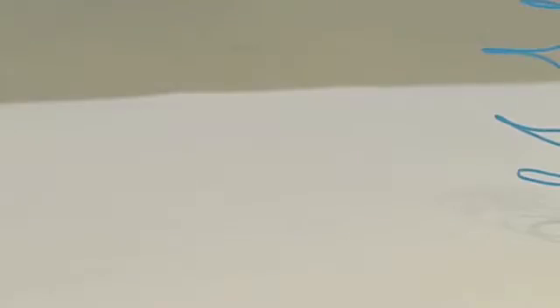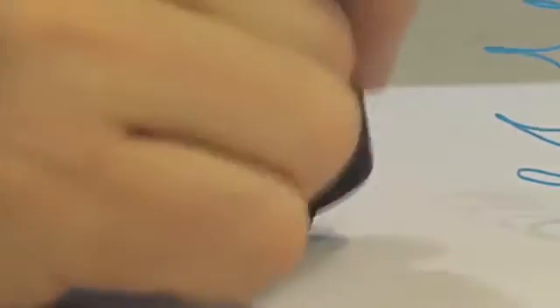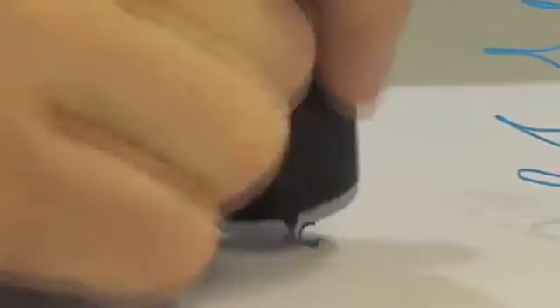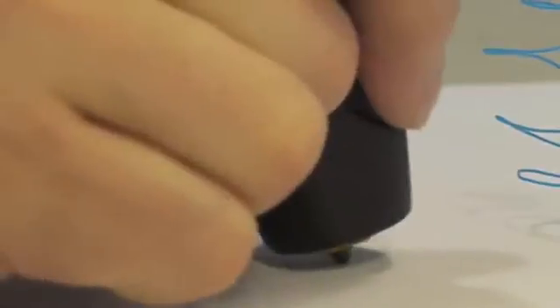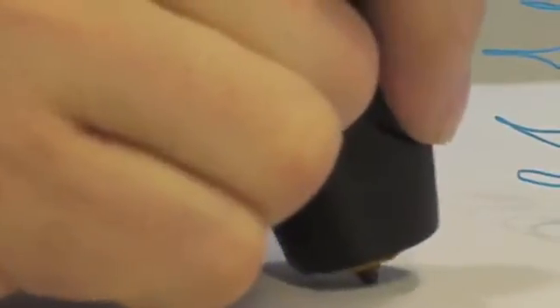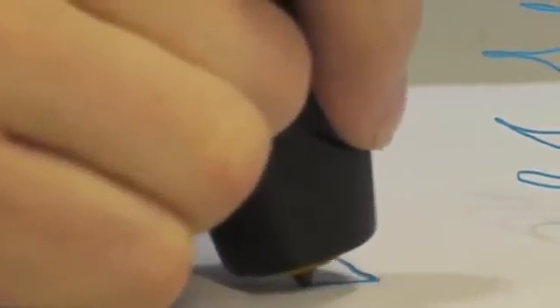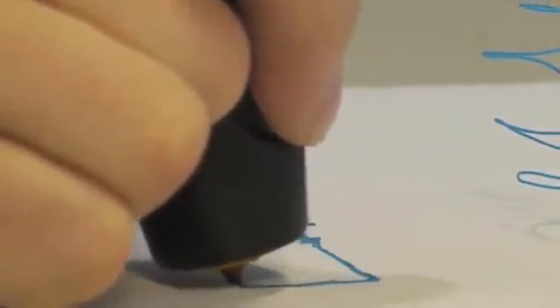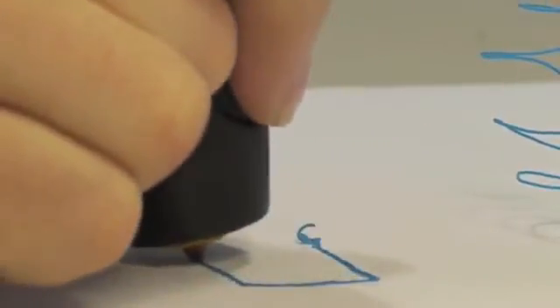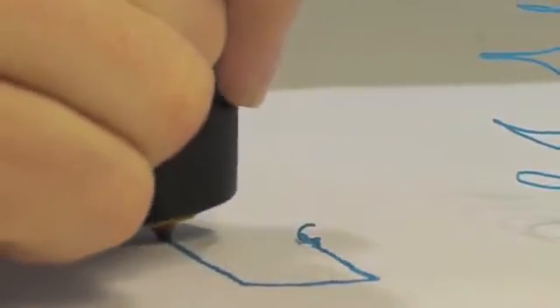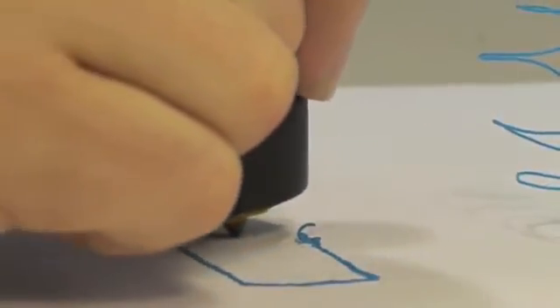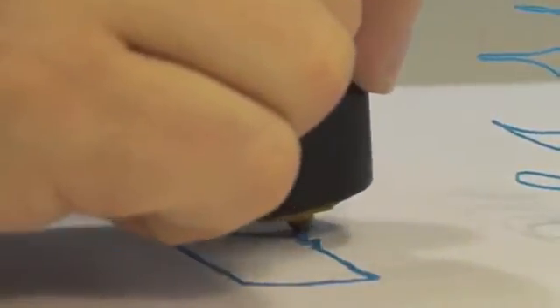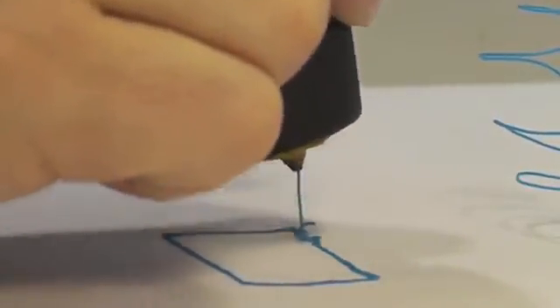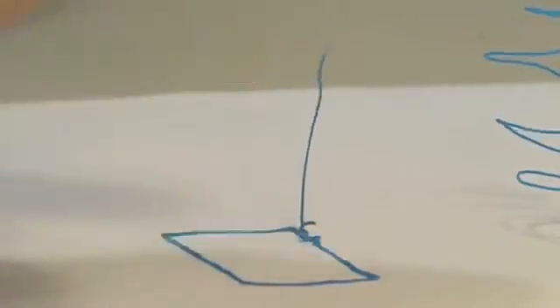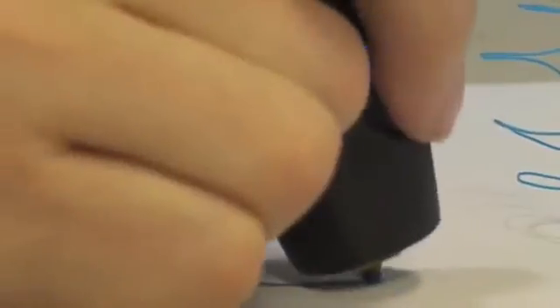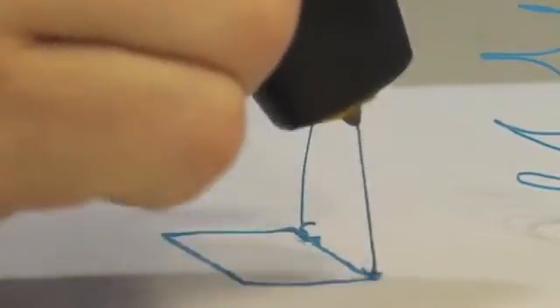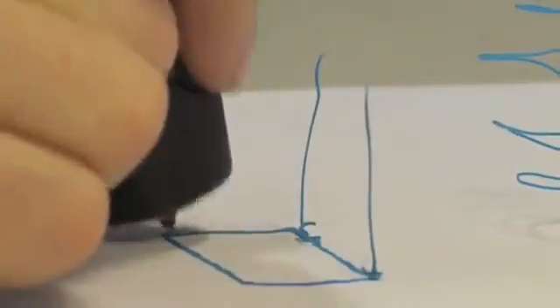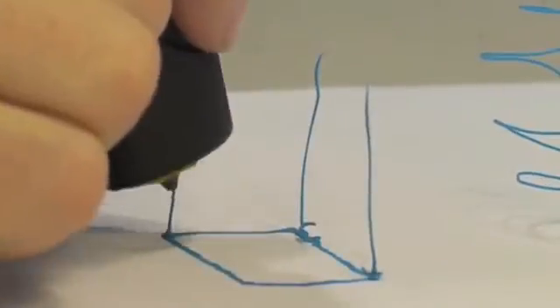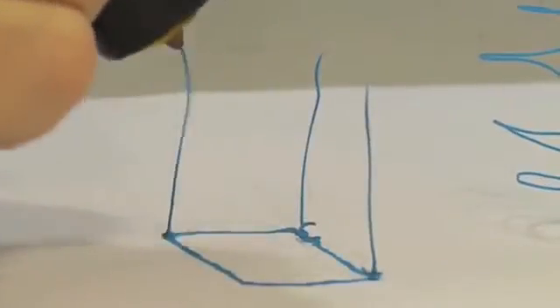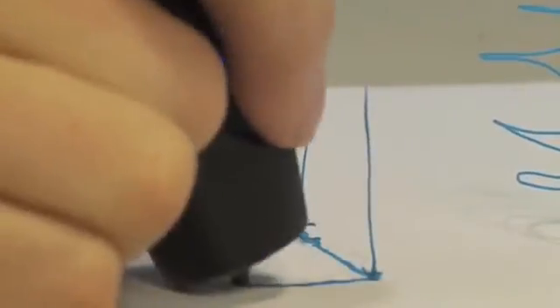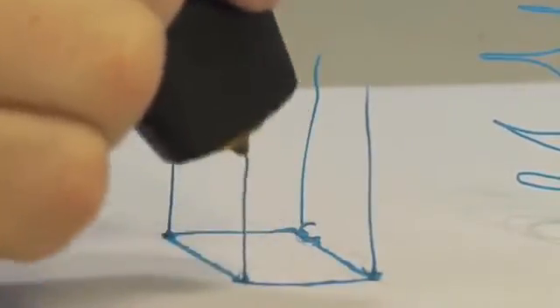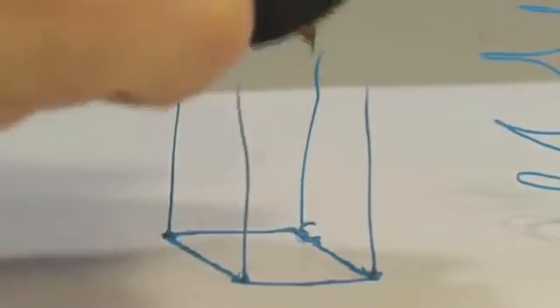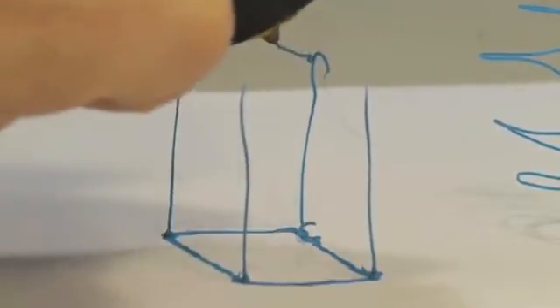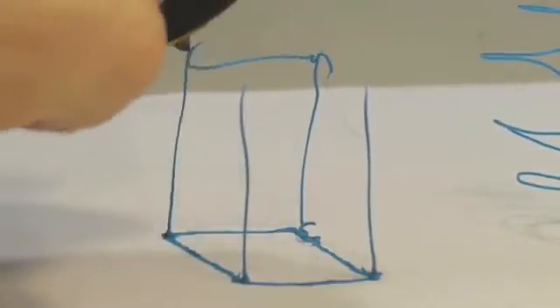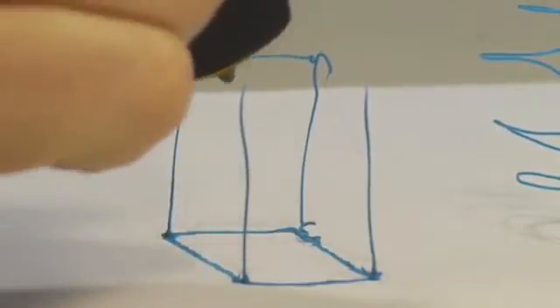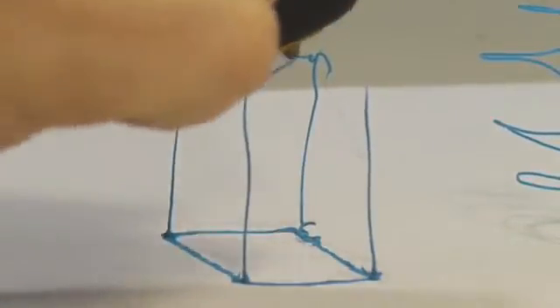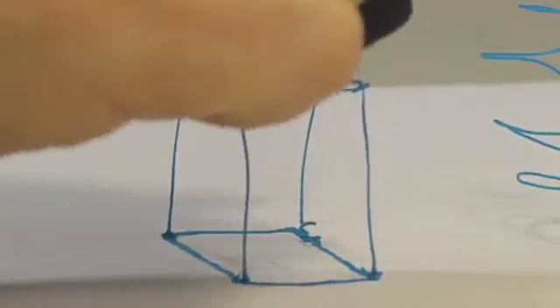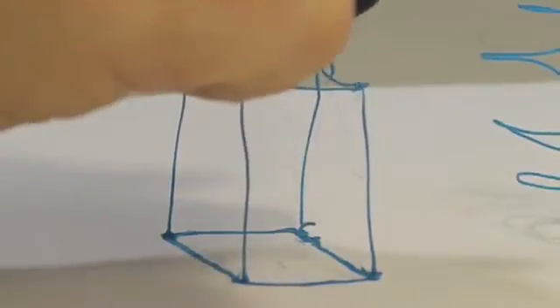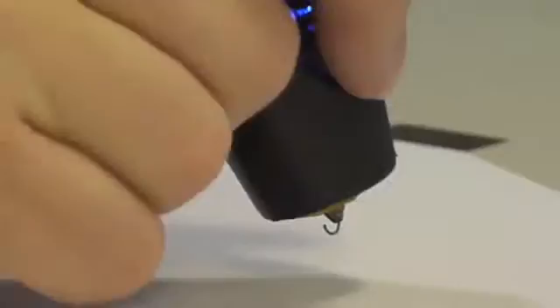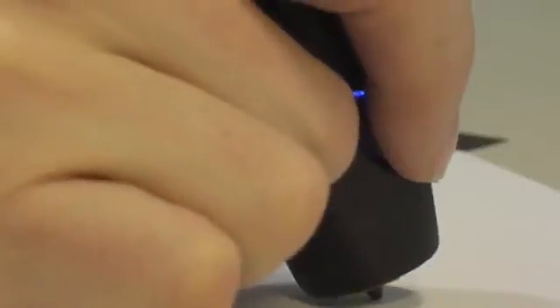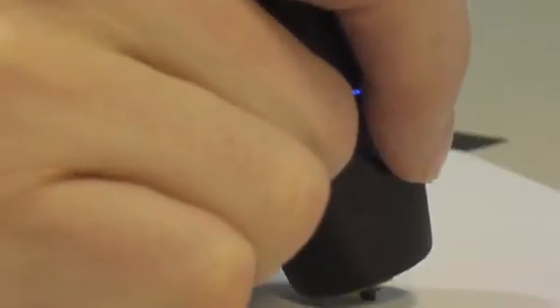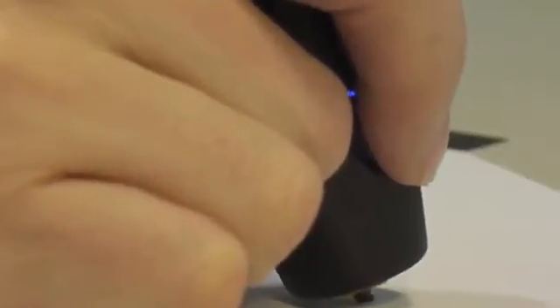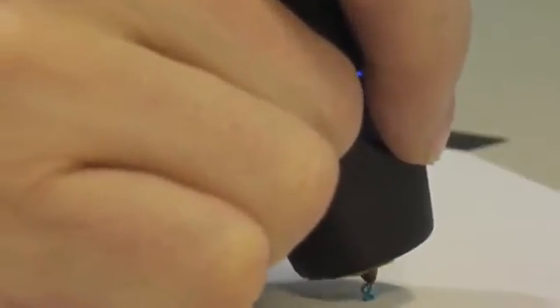The 3Doodler is the world's first and only 3D drawing pen. It's been designed to be compact and easy to use. No software, no computers. You just plug it in and can start drawing anything within minutes.